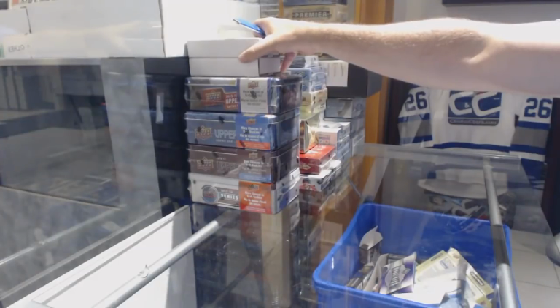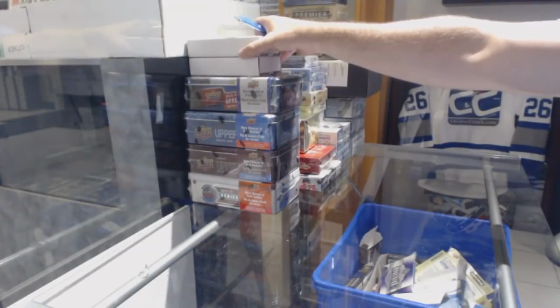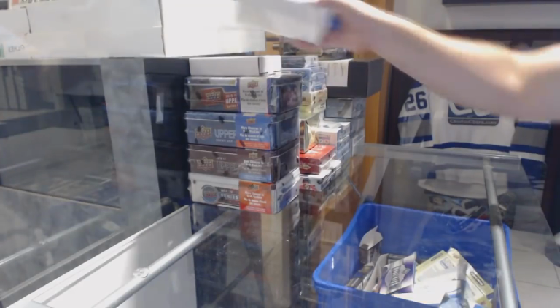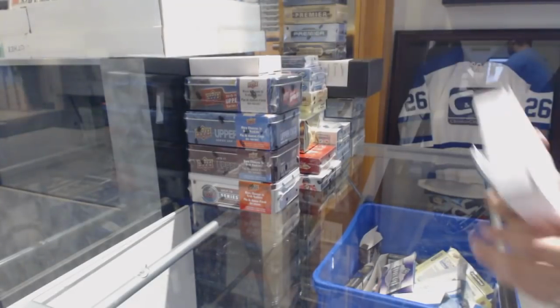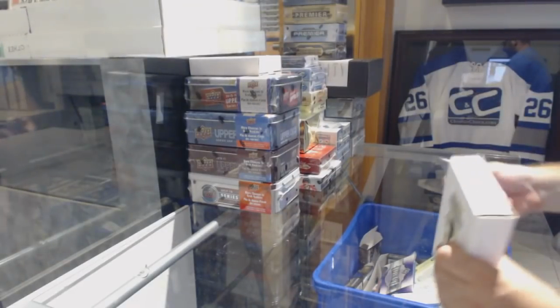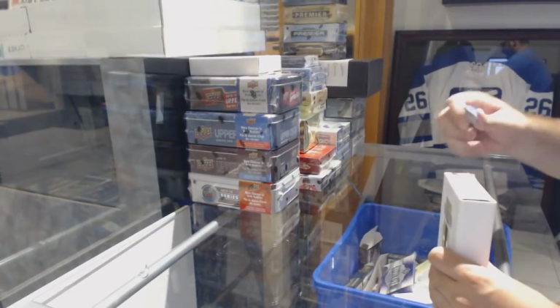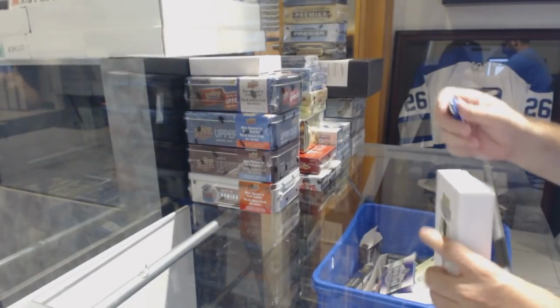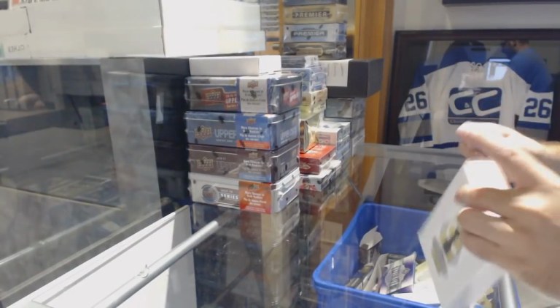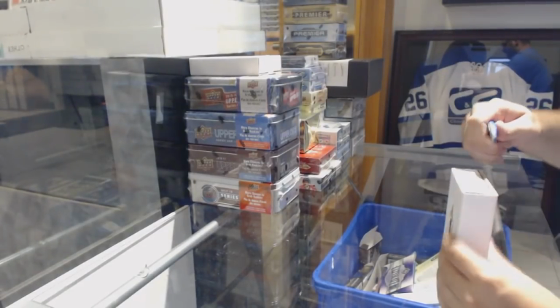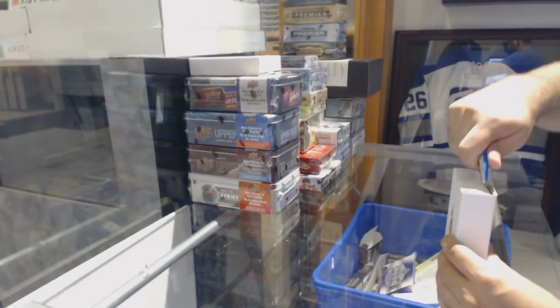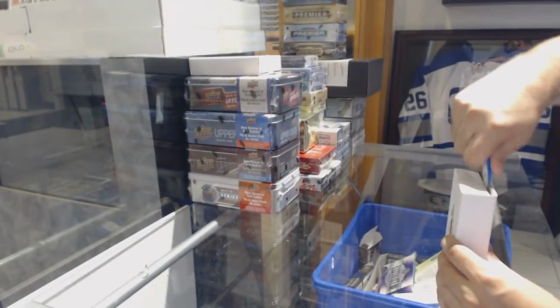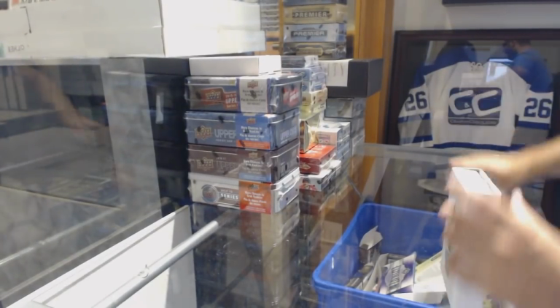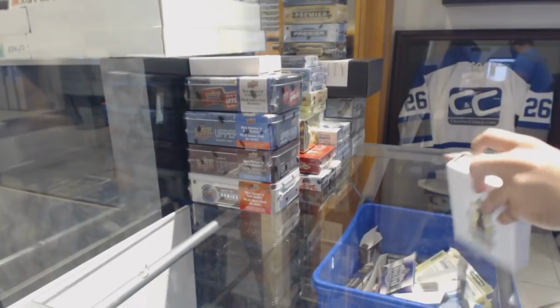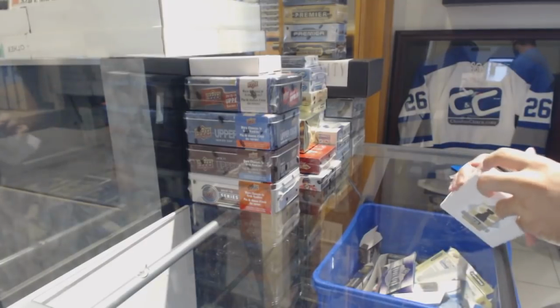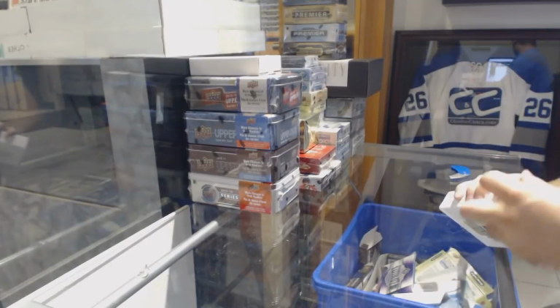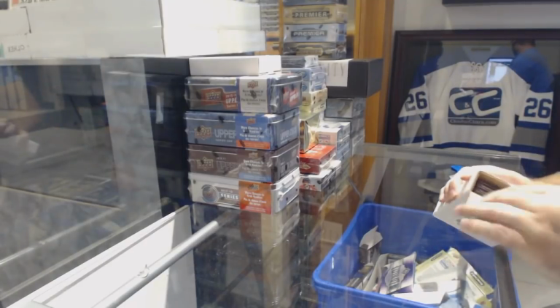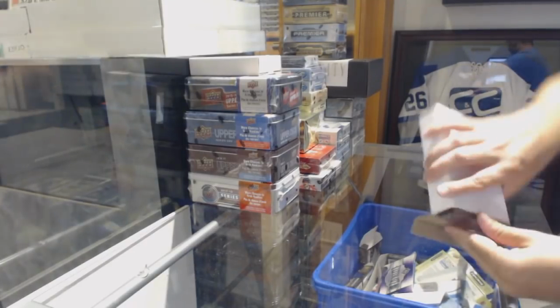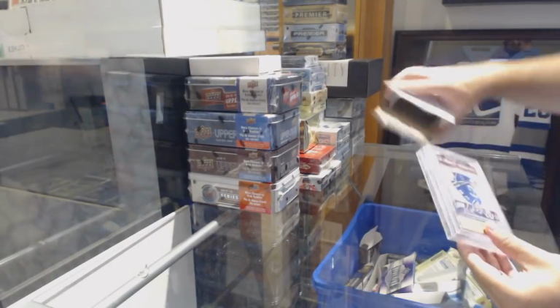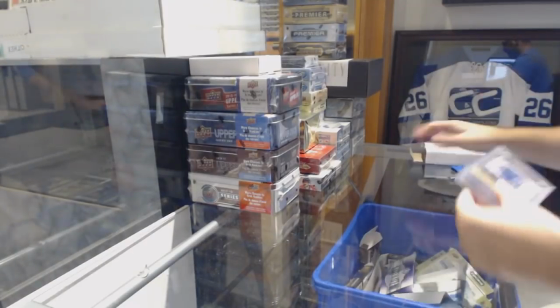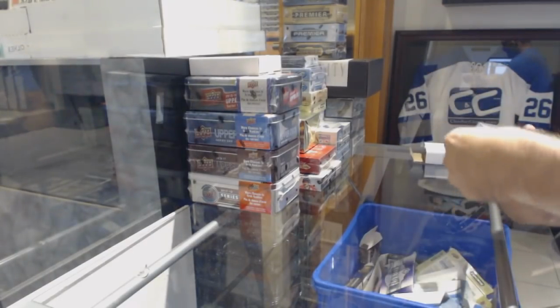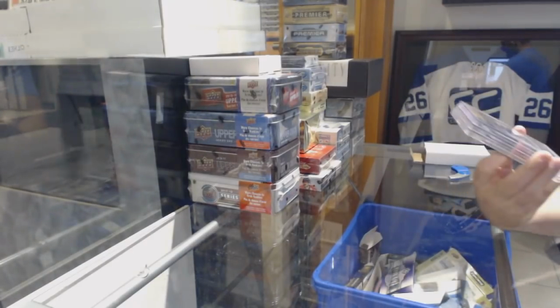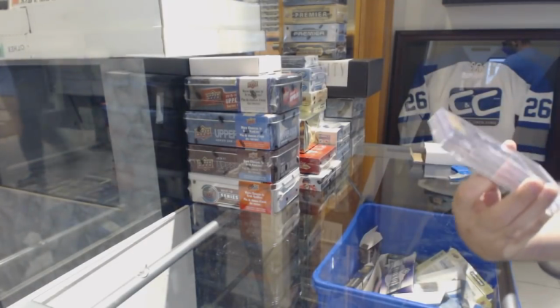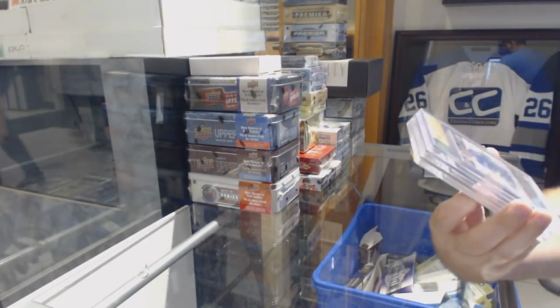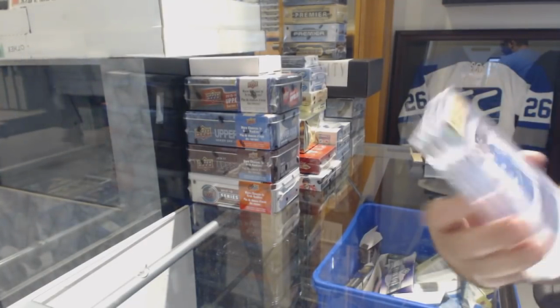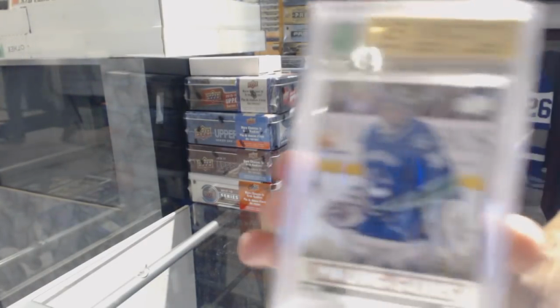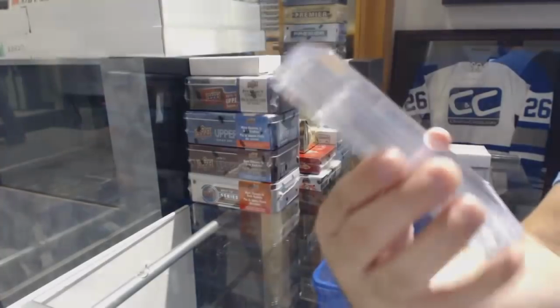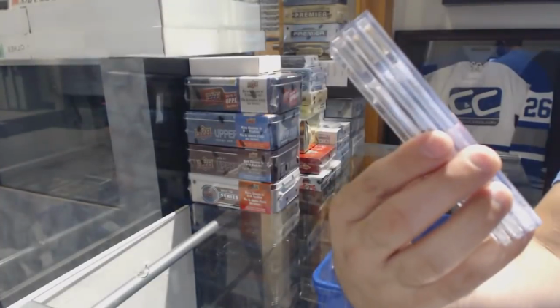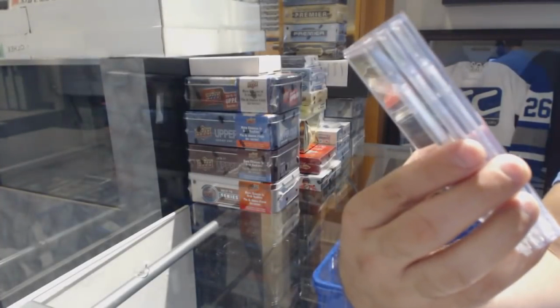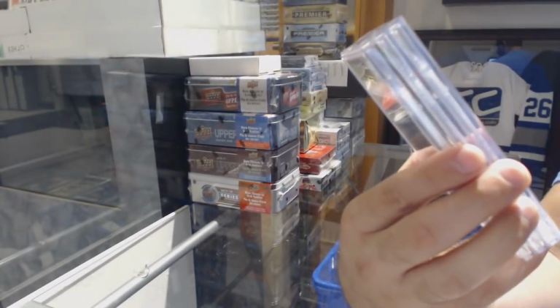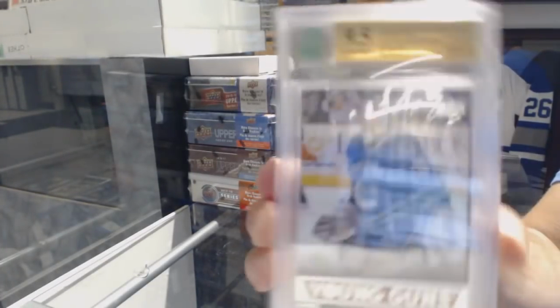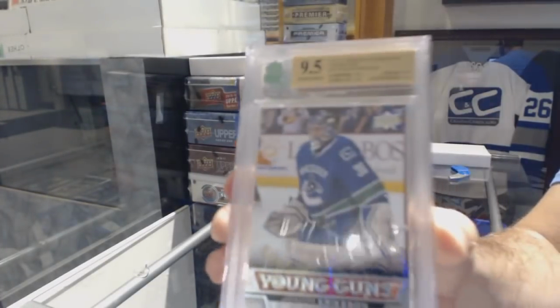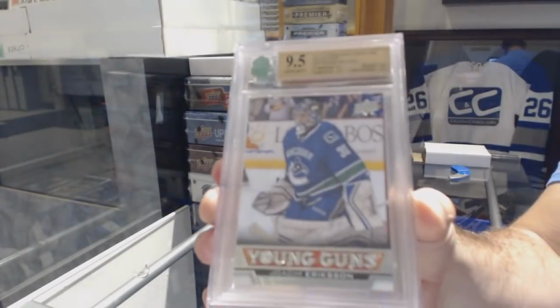Here we go, starting off C&T break number 8890 — we are the monster. Starting off for the Vancouver Canucks, a 9-5 Young Guns of Joachim Eriksson.